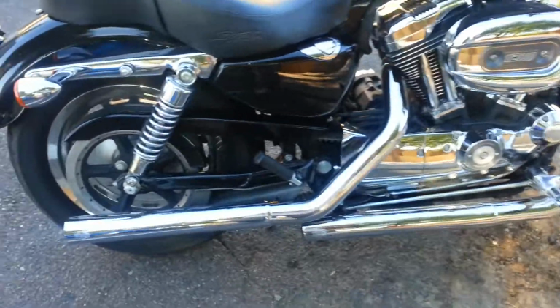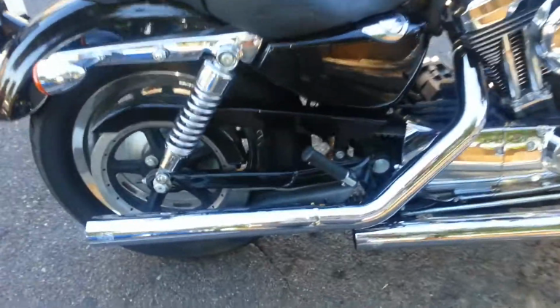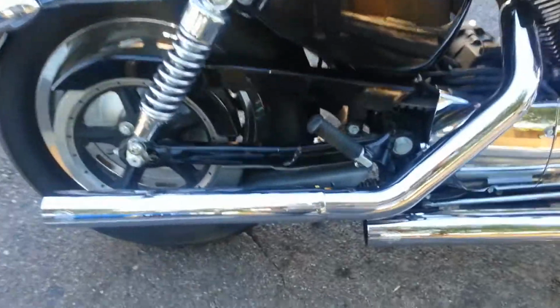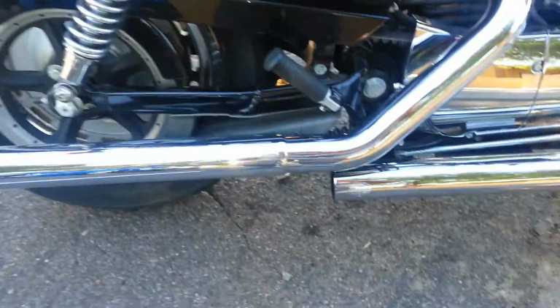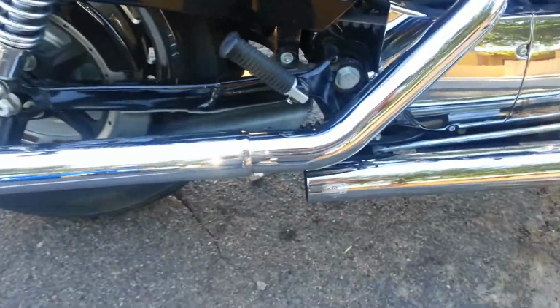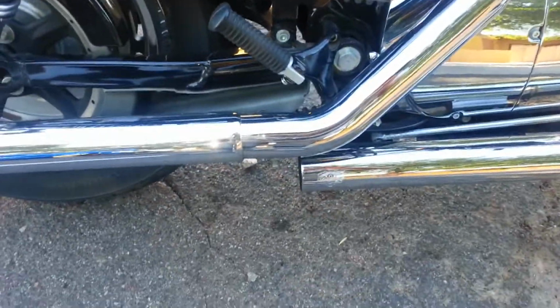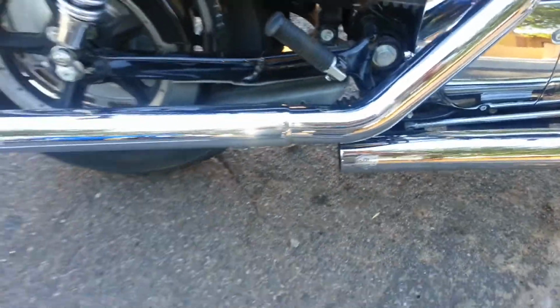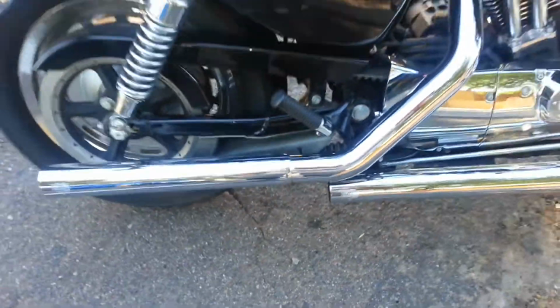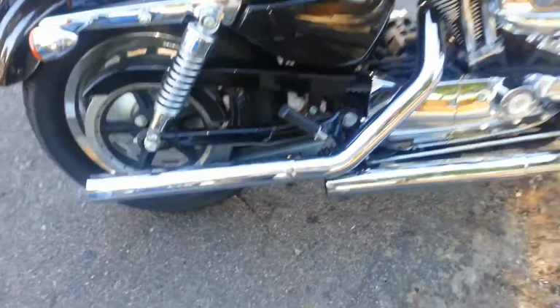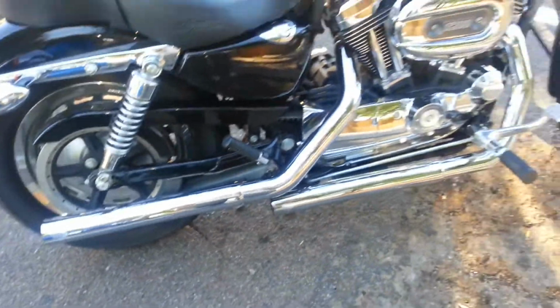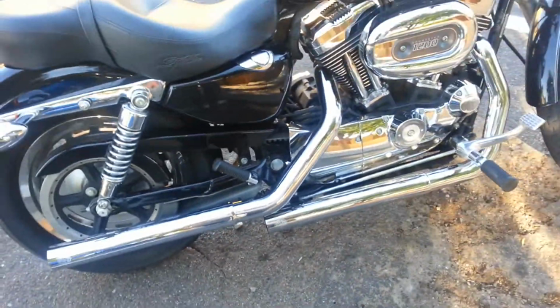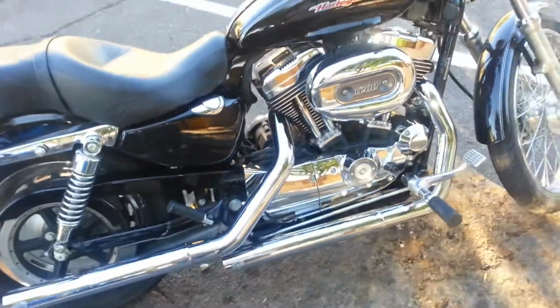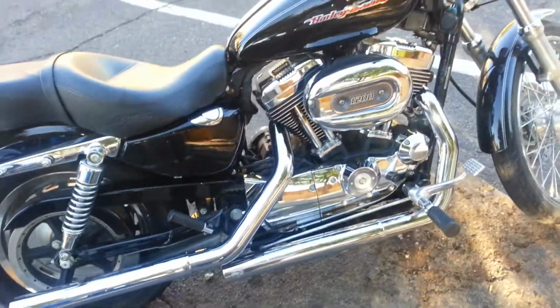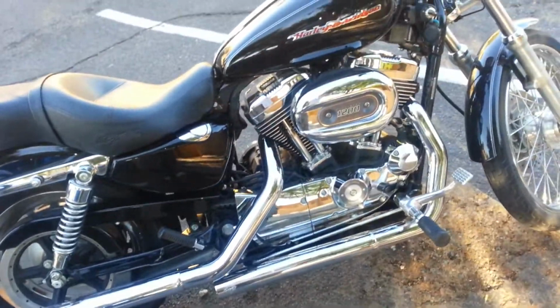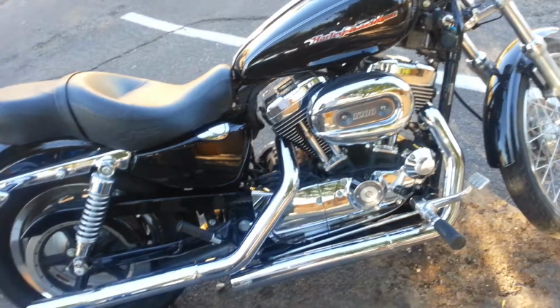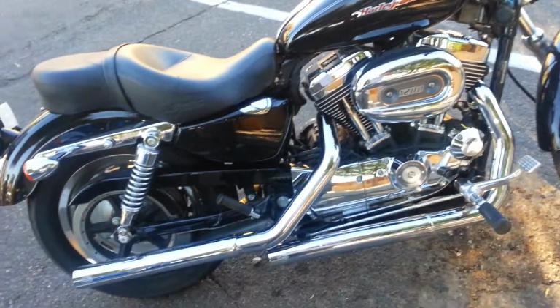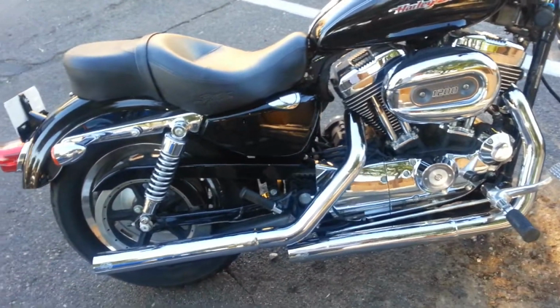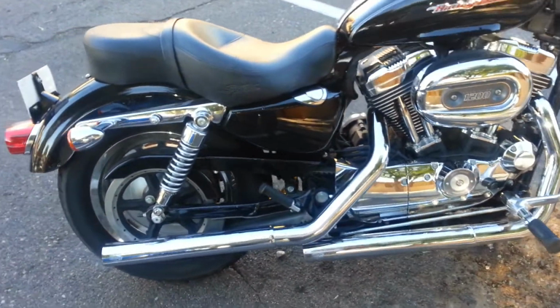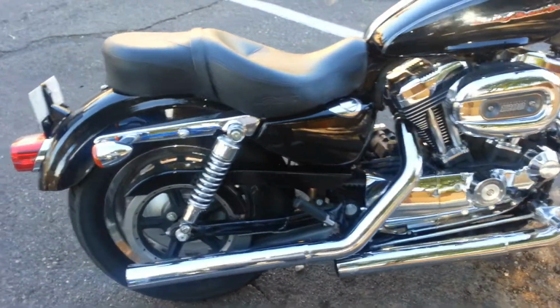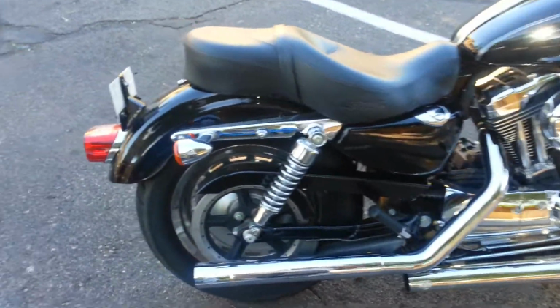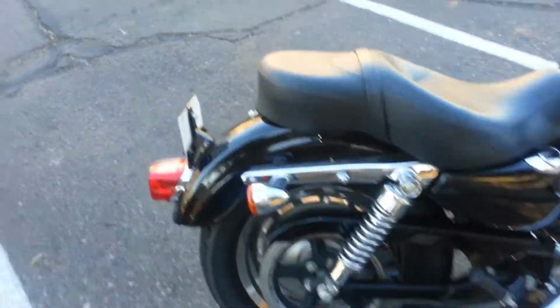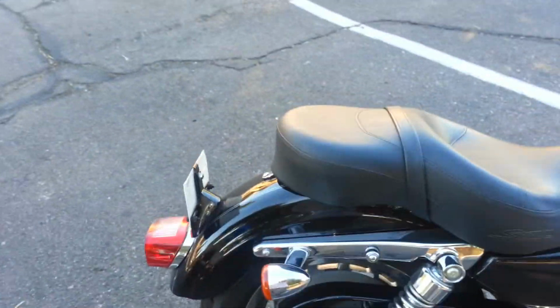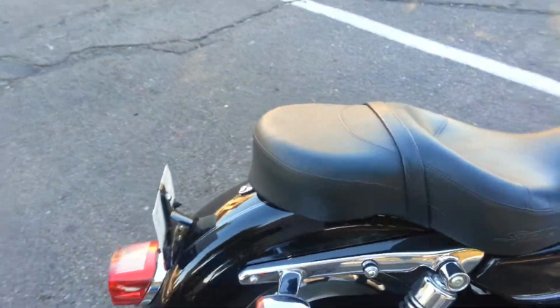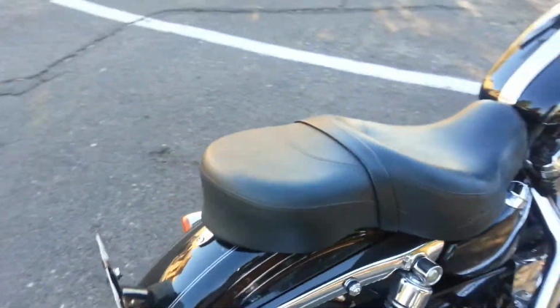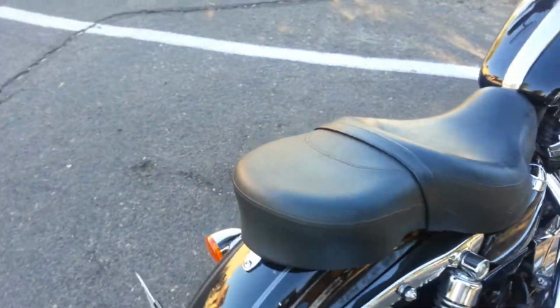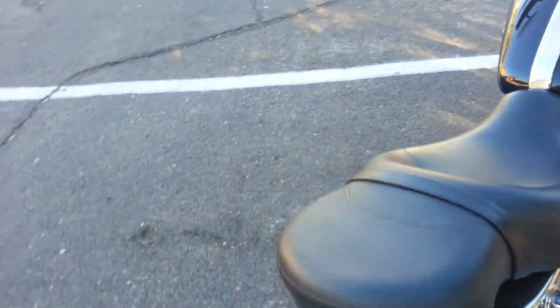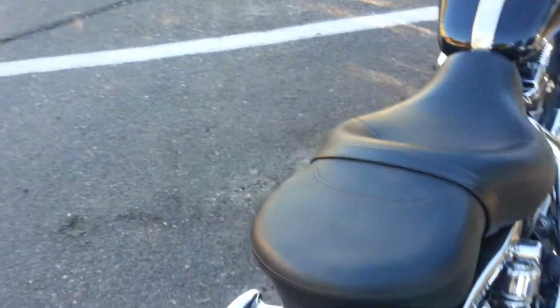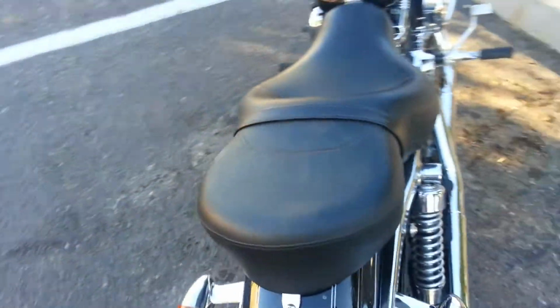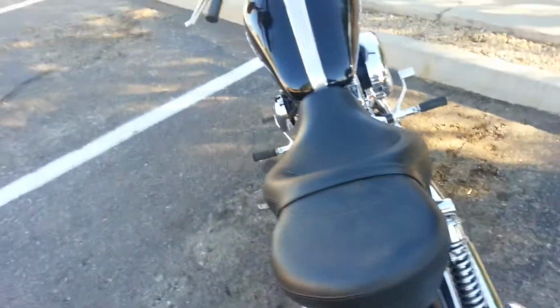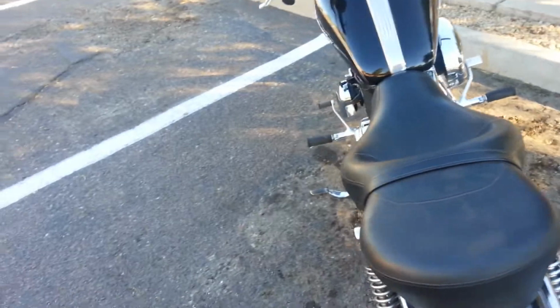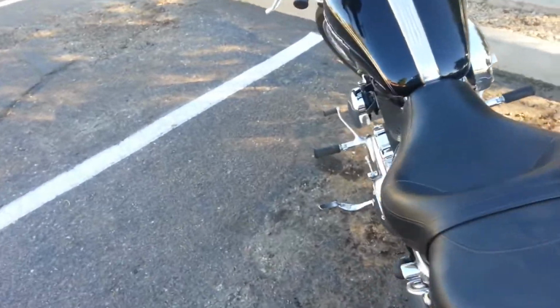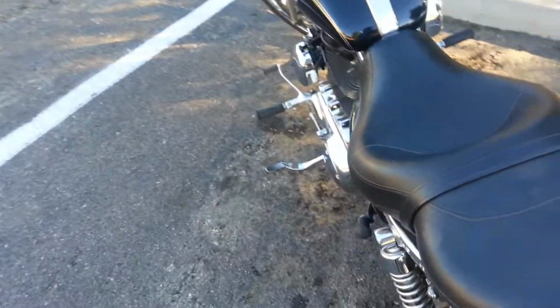It has the Vance and Hines exhaust. I really want to get some screaming needles too, and I'm looking to get the sissy bar.